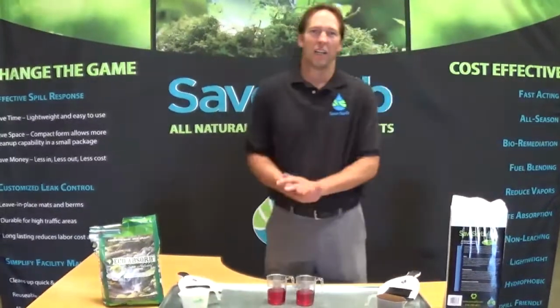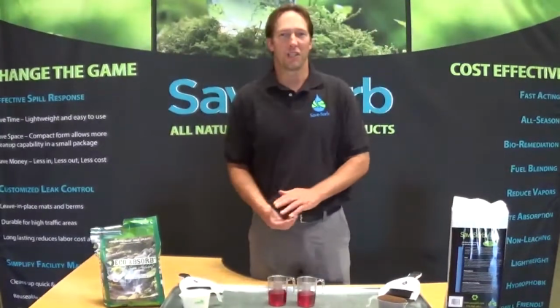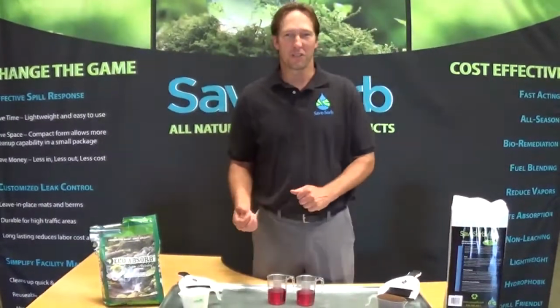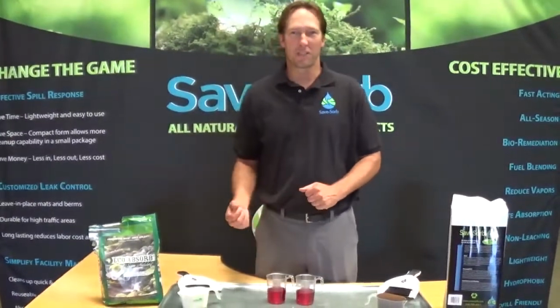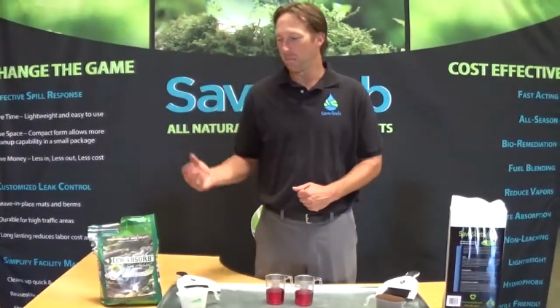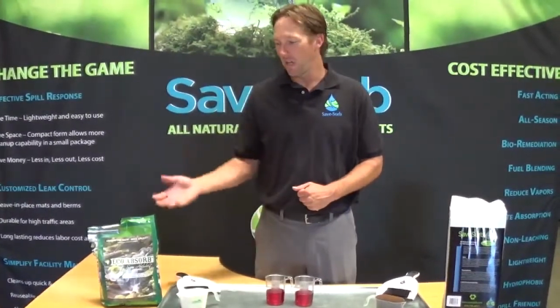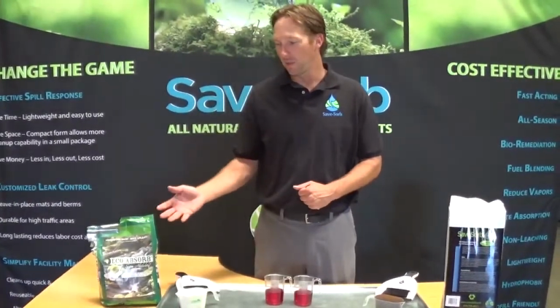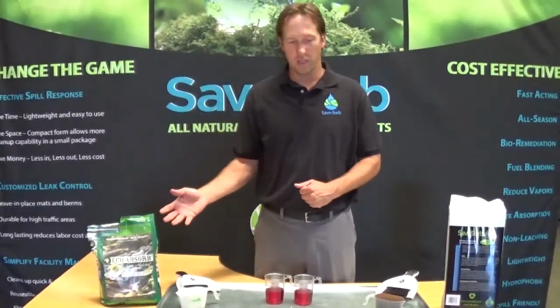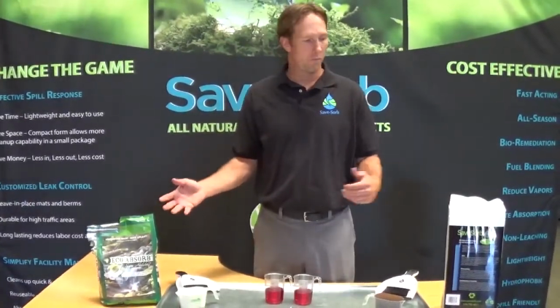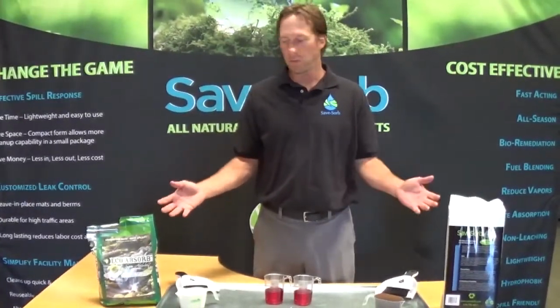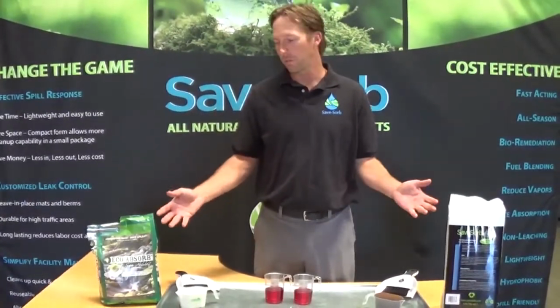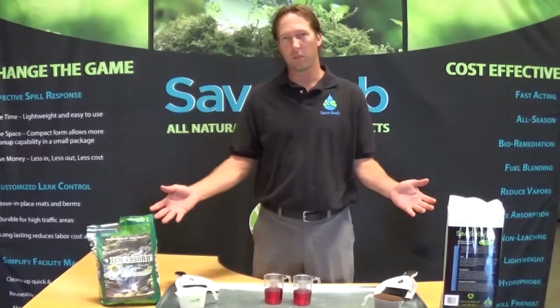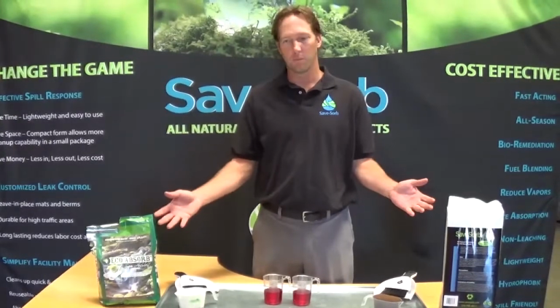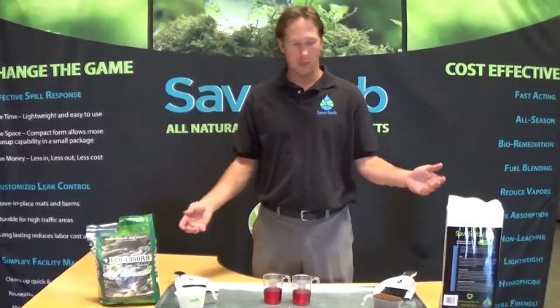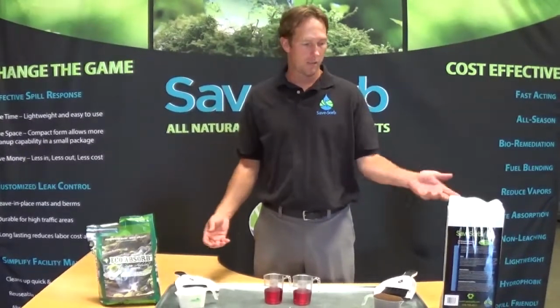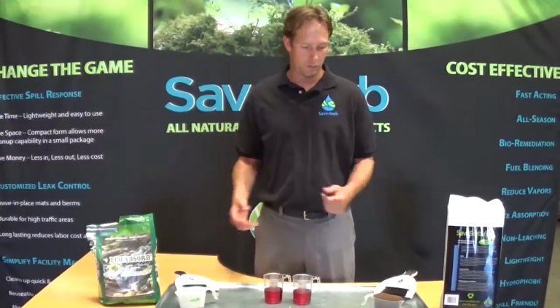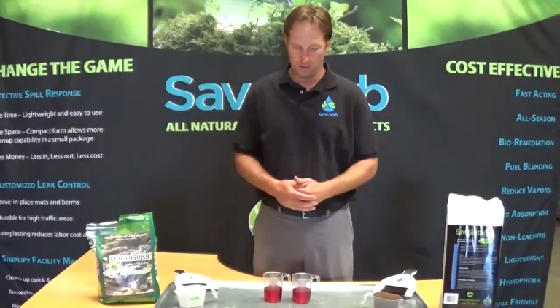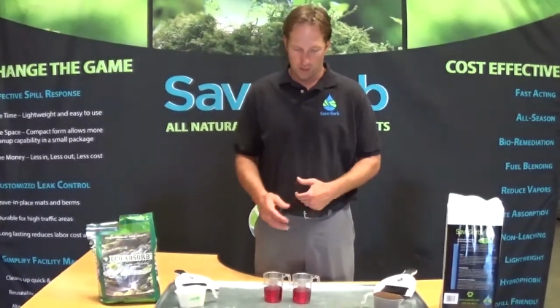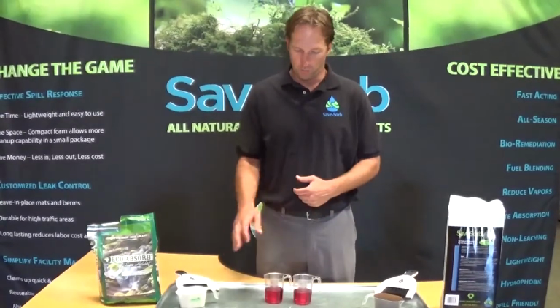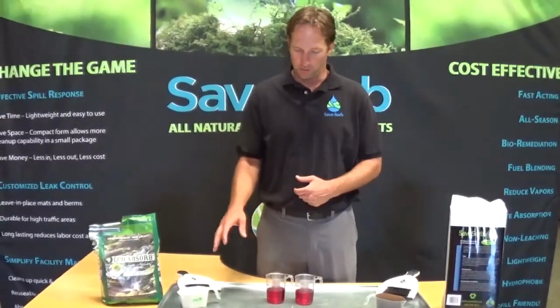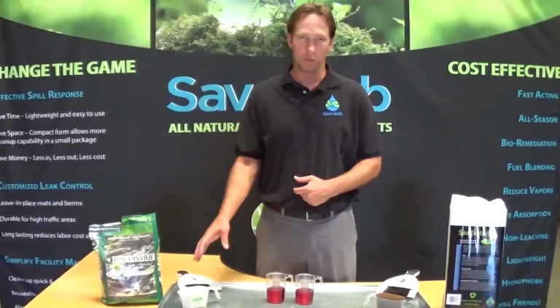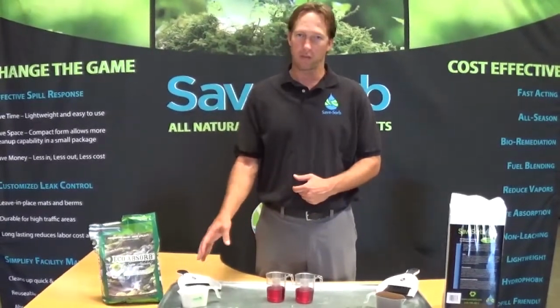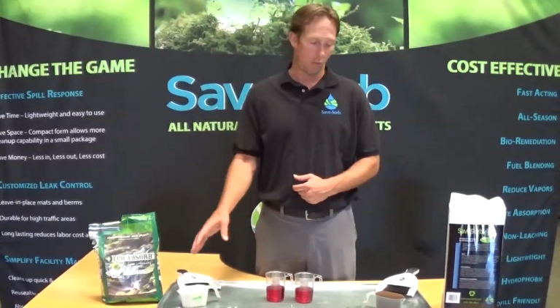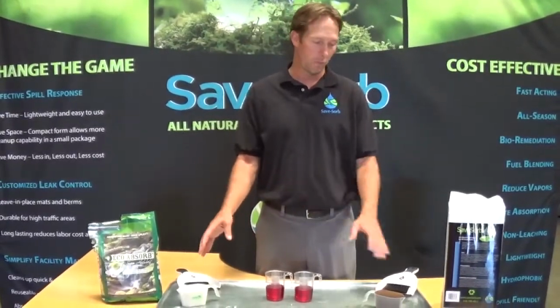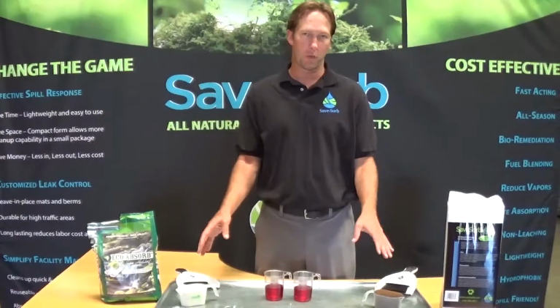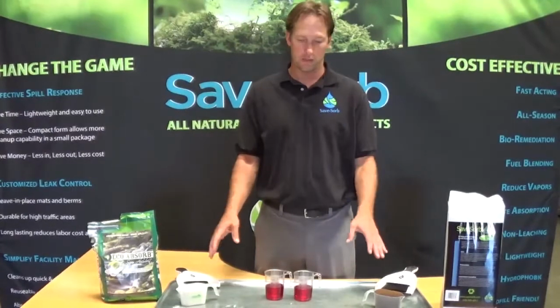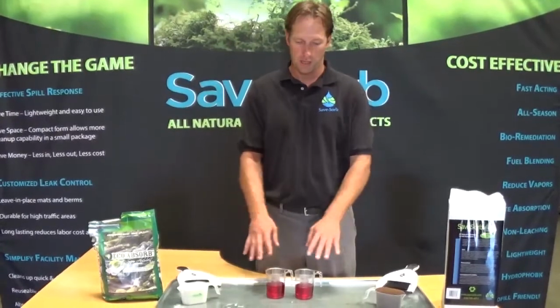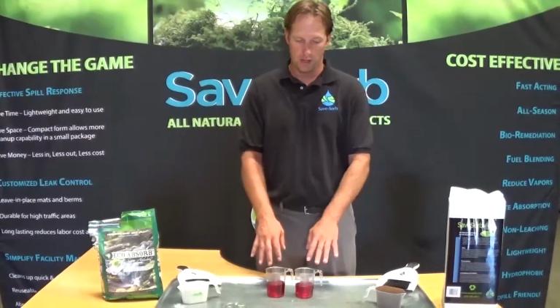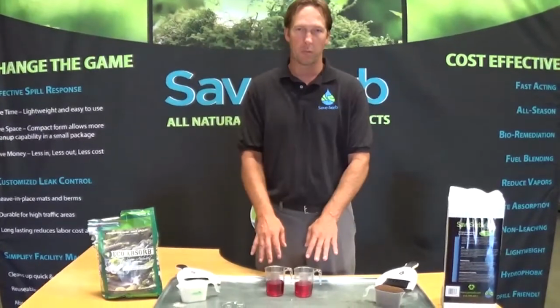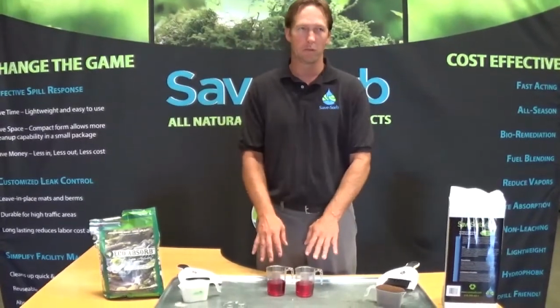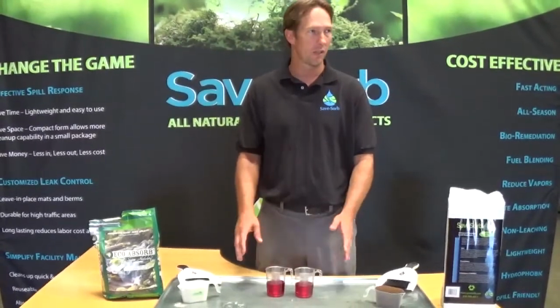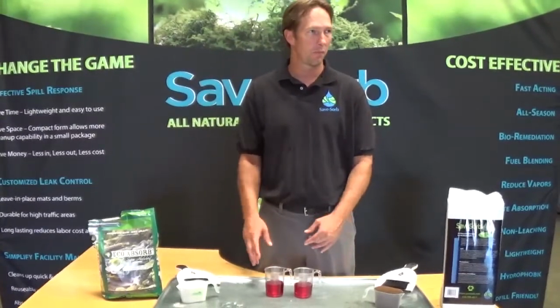Hi, it's Chase Sodders again with SaveSorb. Today we're going to do a volume comparison with Ecoabsorb and SaveSorb. We're going to take one cup of each product and a half cup of oil and see how they perform.